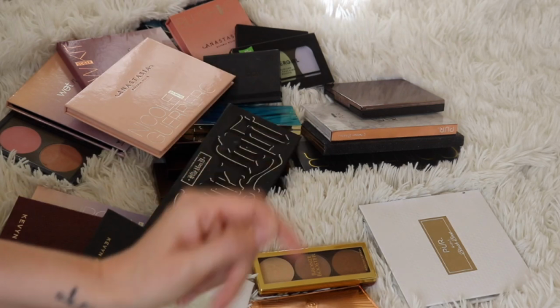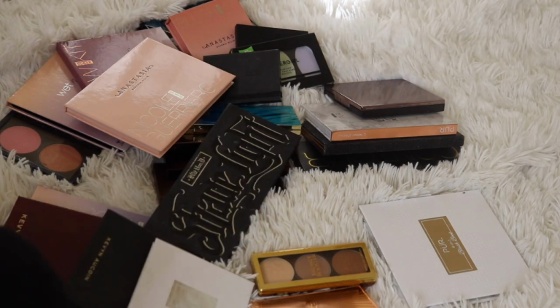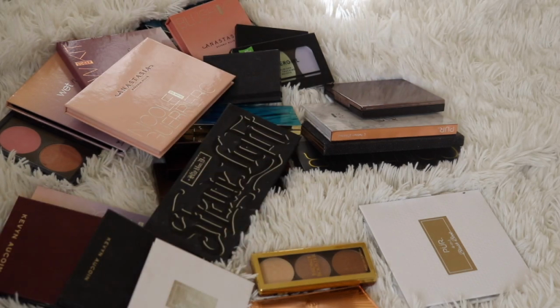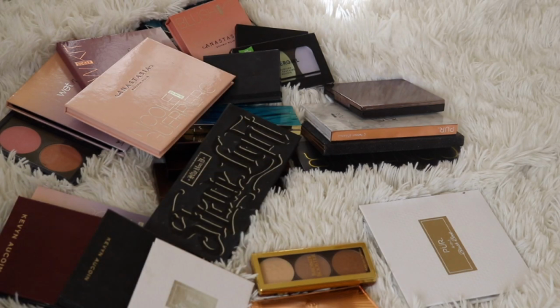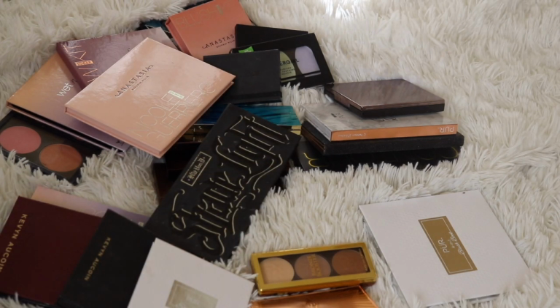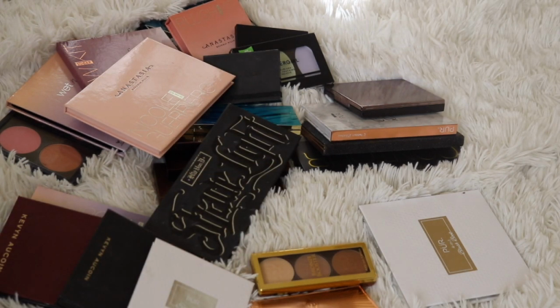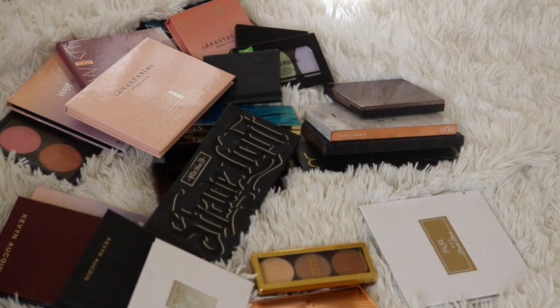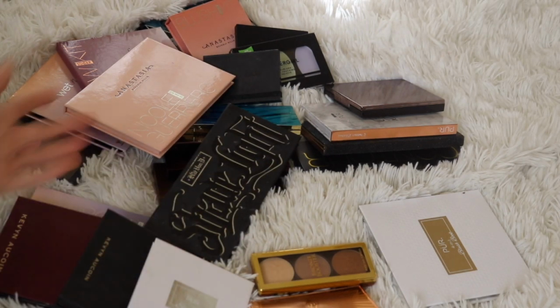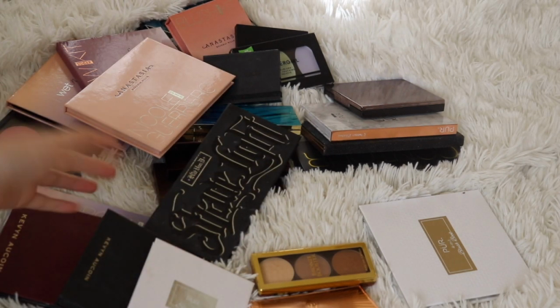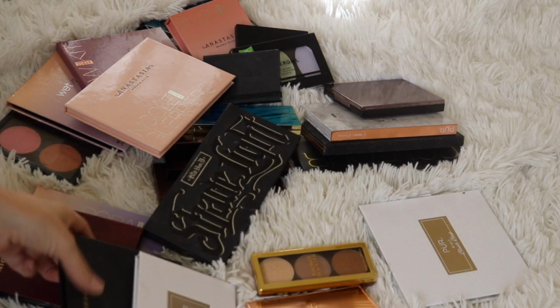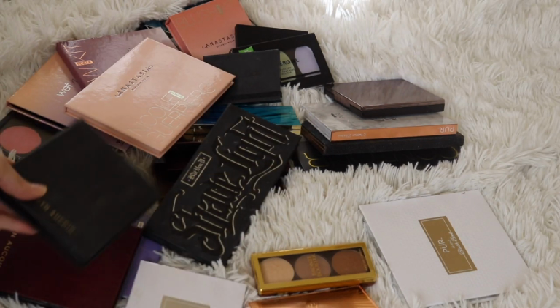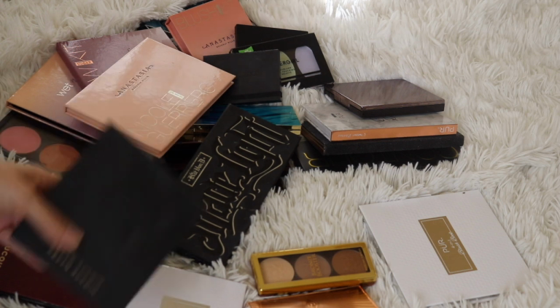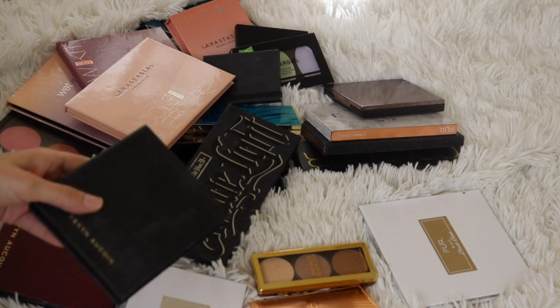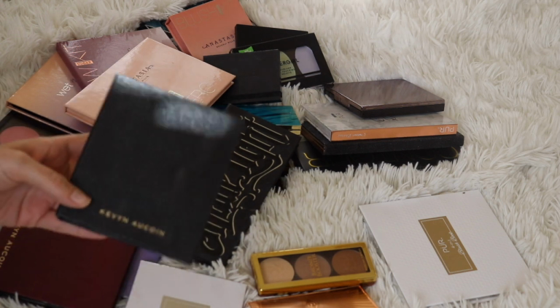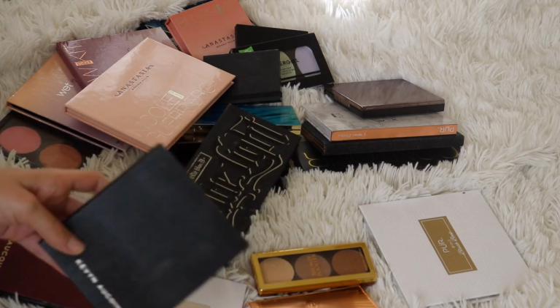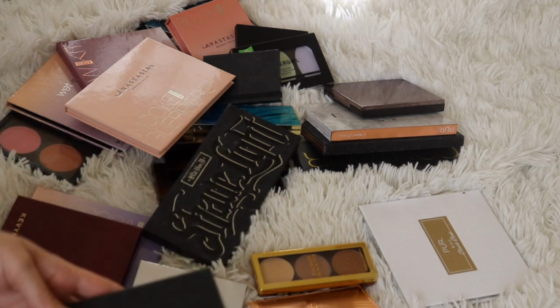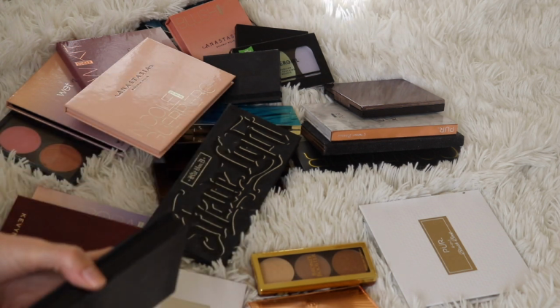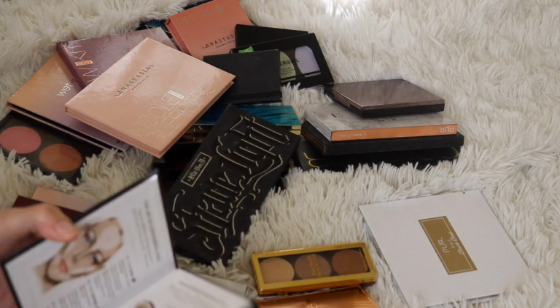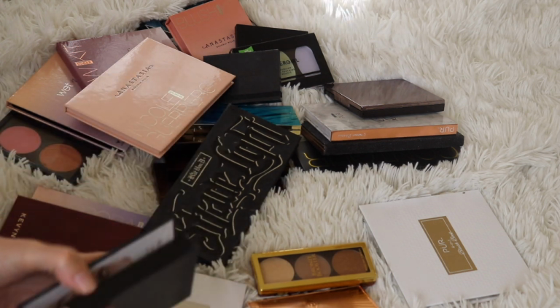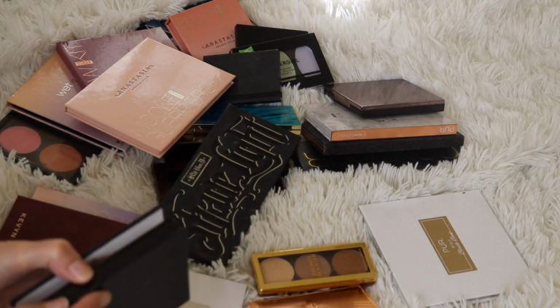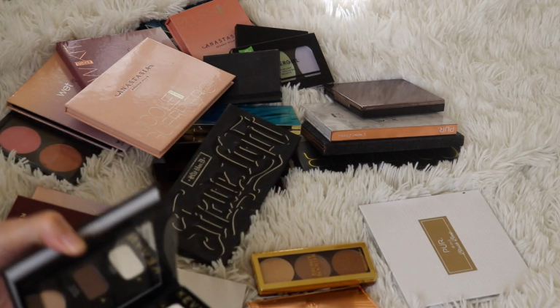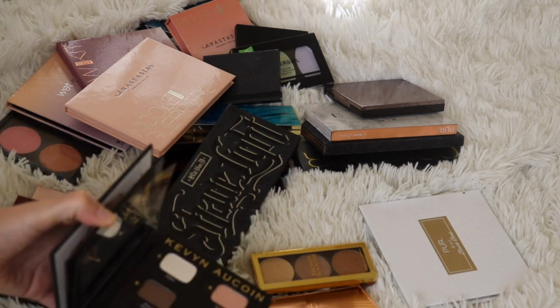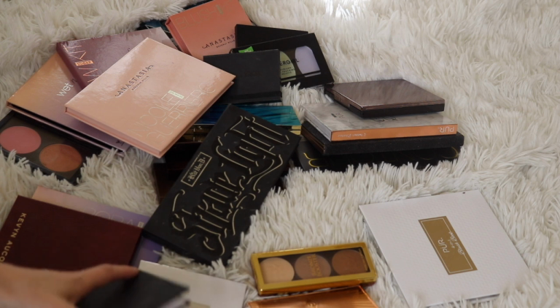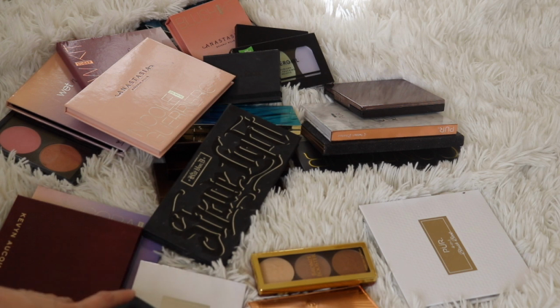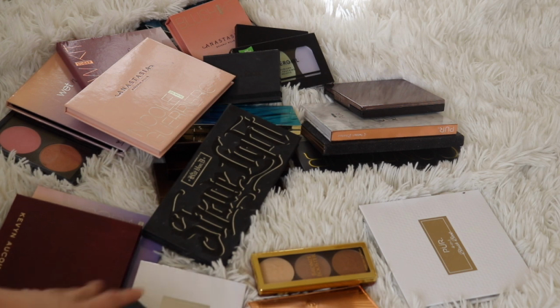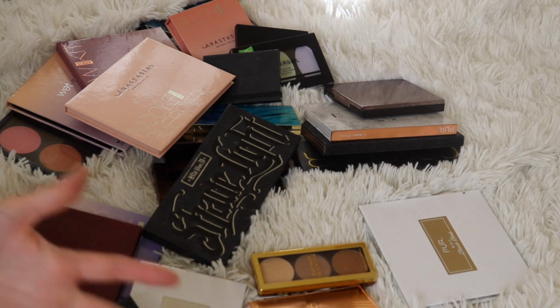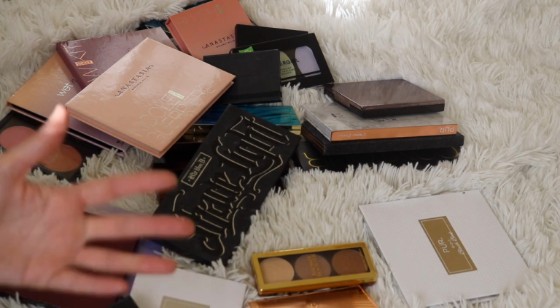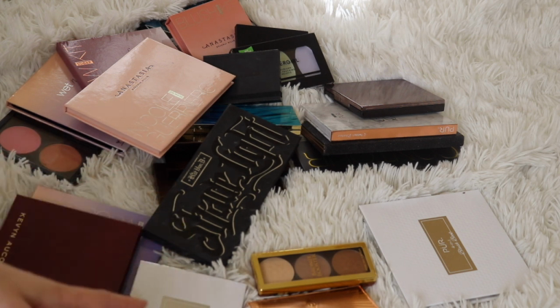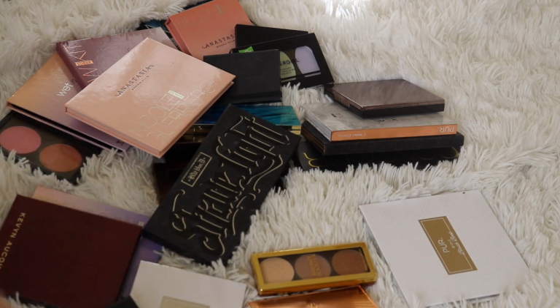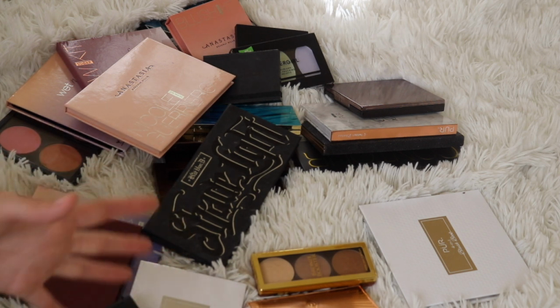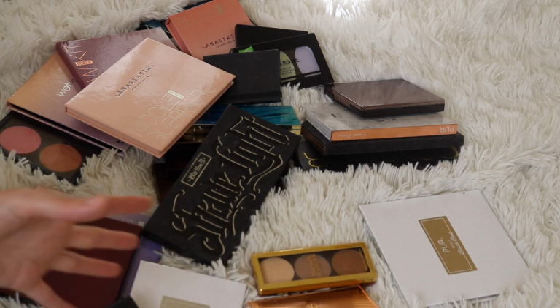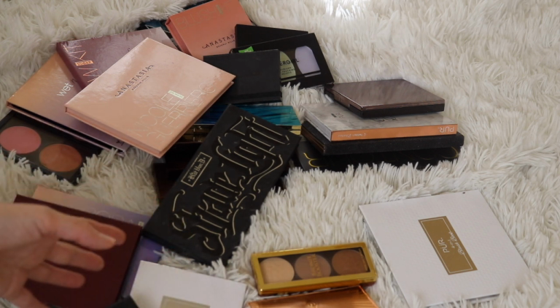Hey guys! Welcome back to my channel. So today we are going to be doing another declutter, and this time we are doing all of my face palettes. In all of these palettes I have cheek products — so bronzers, highlighters, and blushes. It's kind of a mixture of all of that.